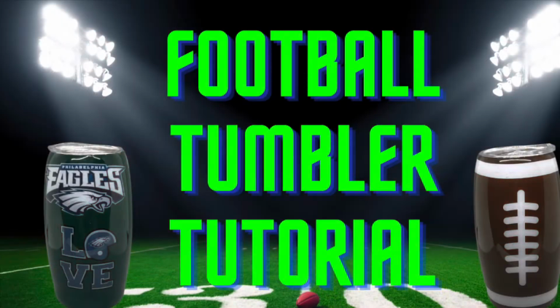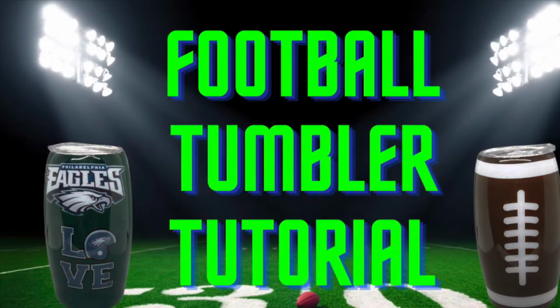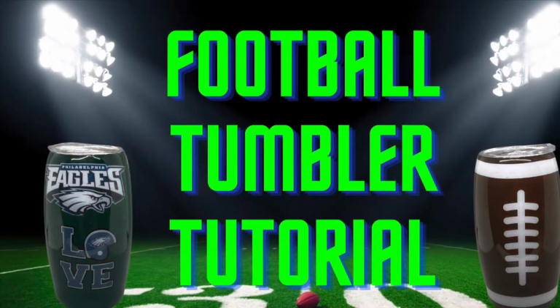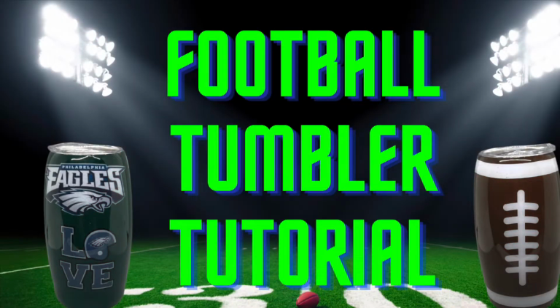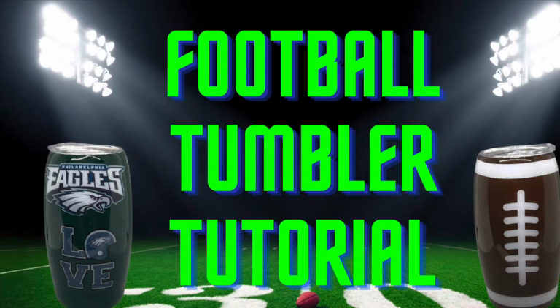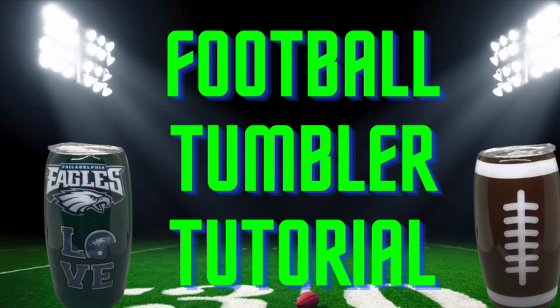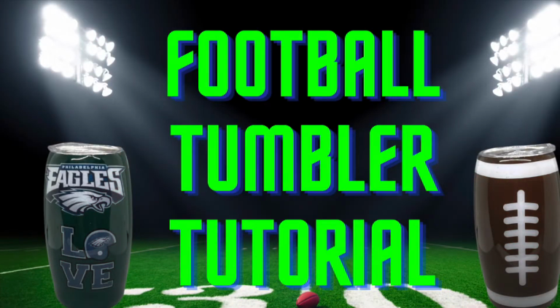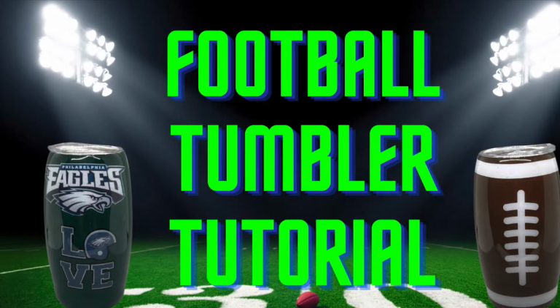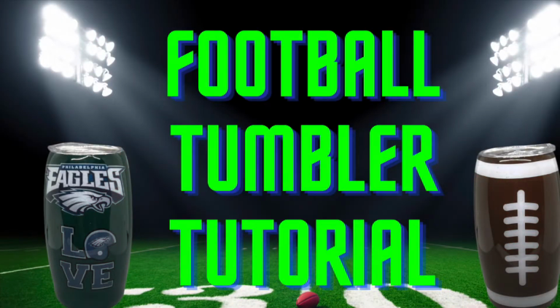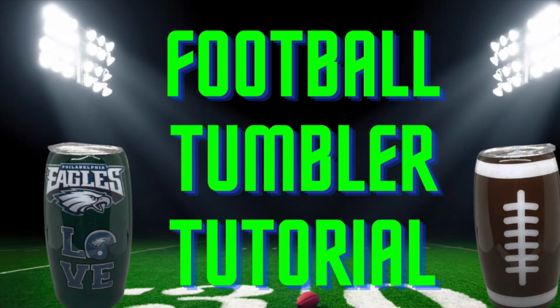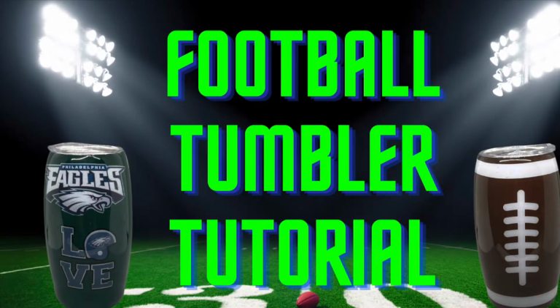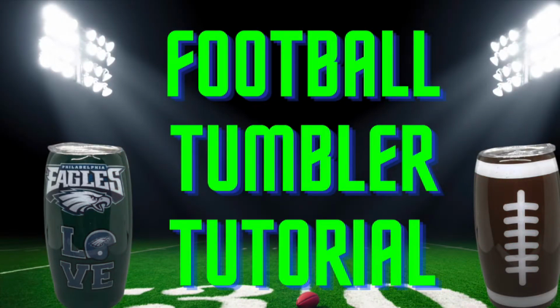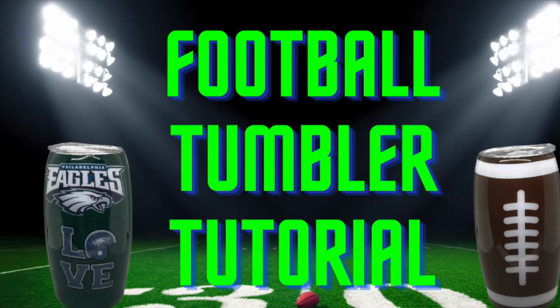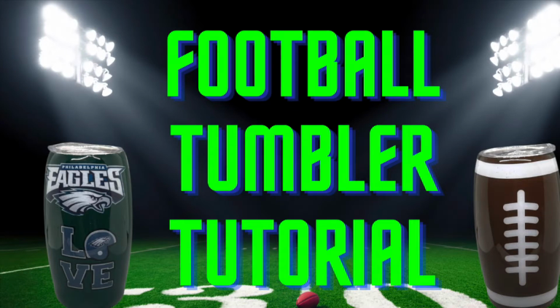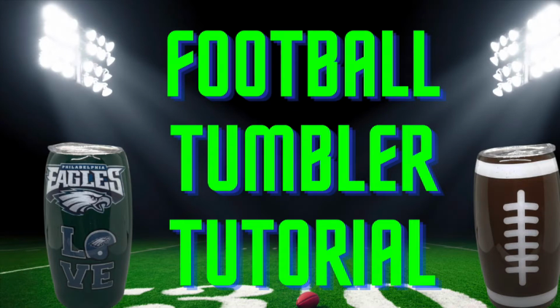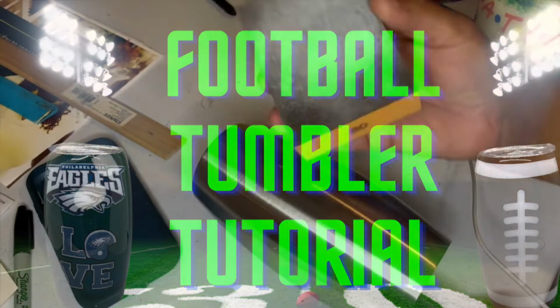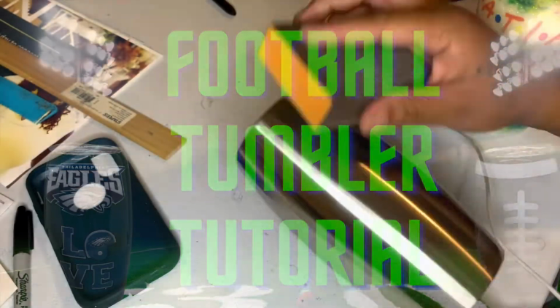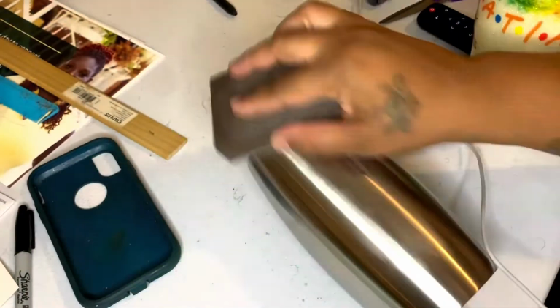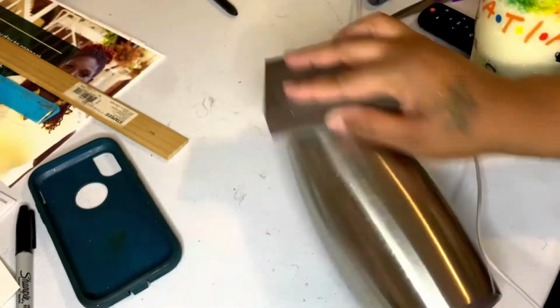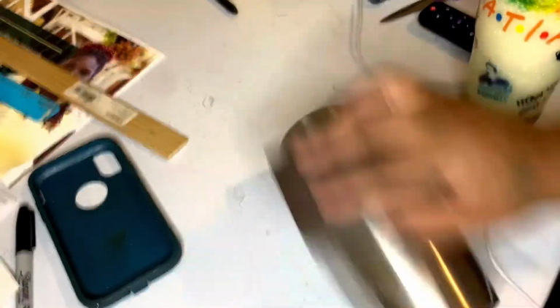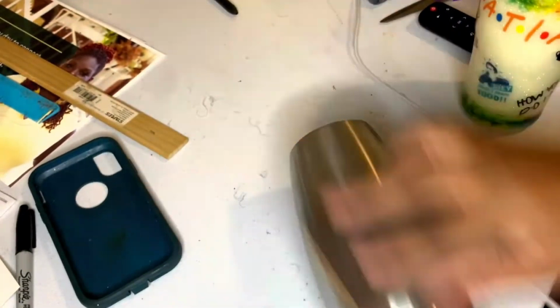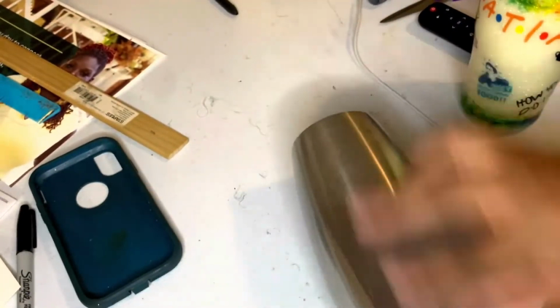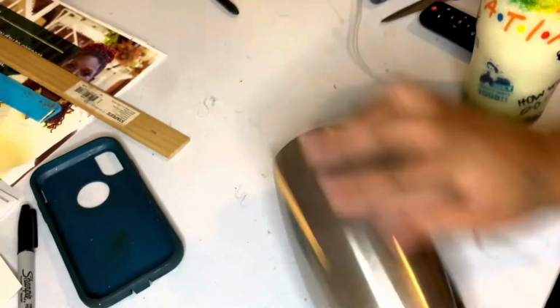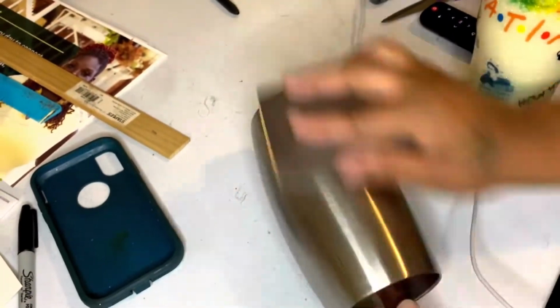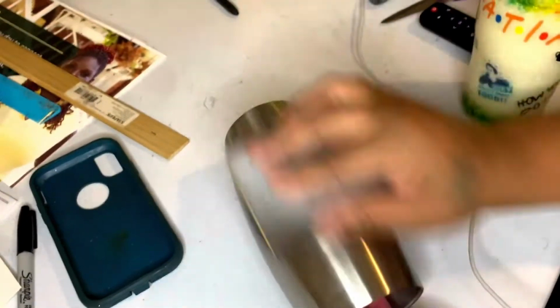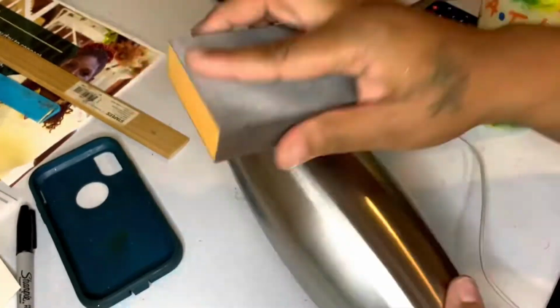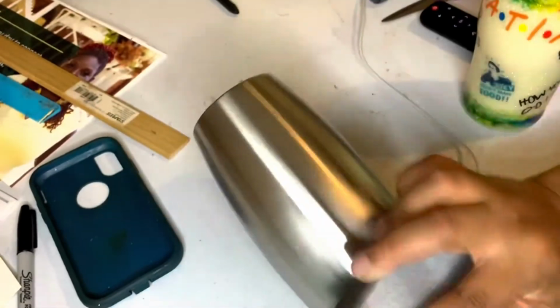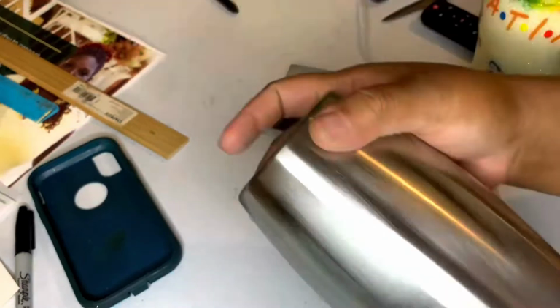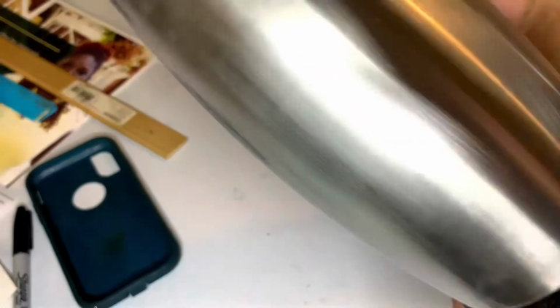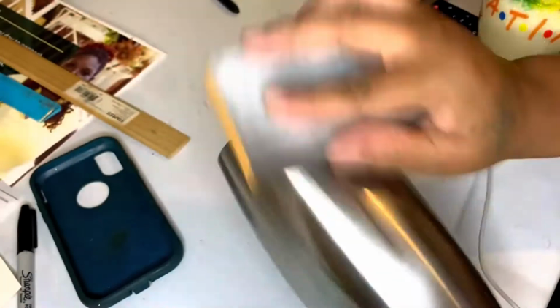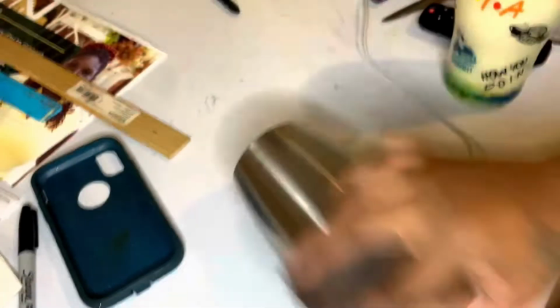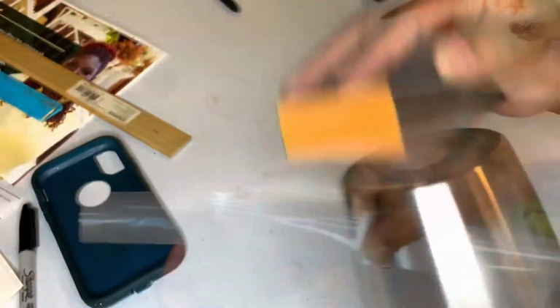Hey guys, welcome back to Crafting Crazy Beautiful. Today we're getting started with a football tumbler tutorial, and we're going to go ahead and get started with the sanding of this tumbler. Once you're done sanding, you're going to go ahead and add your lines that divide the two colors.